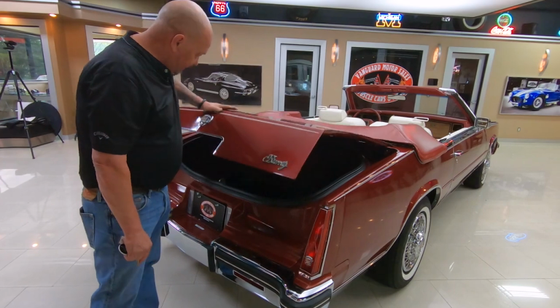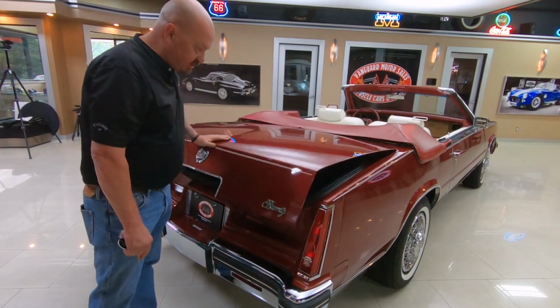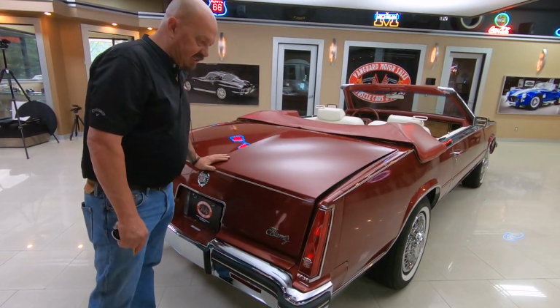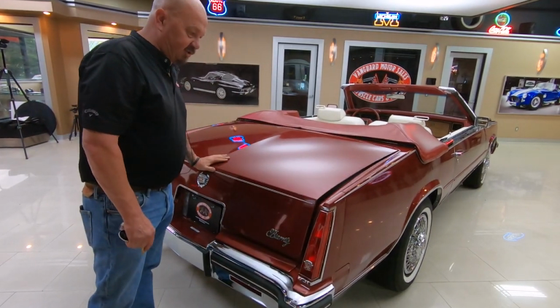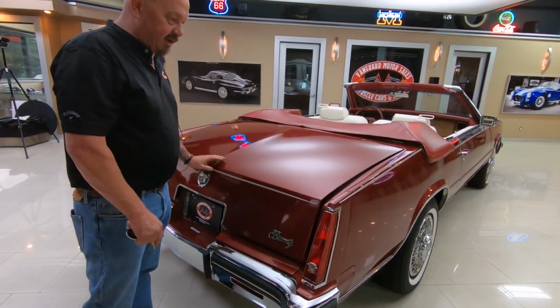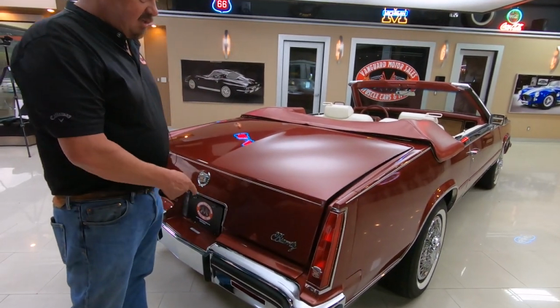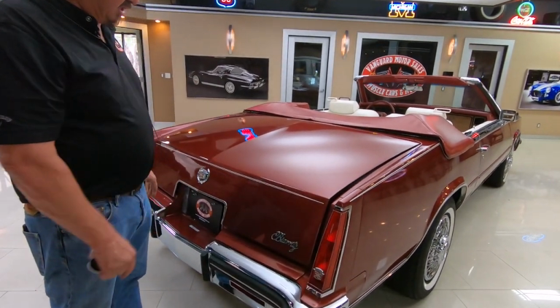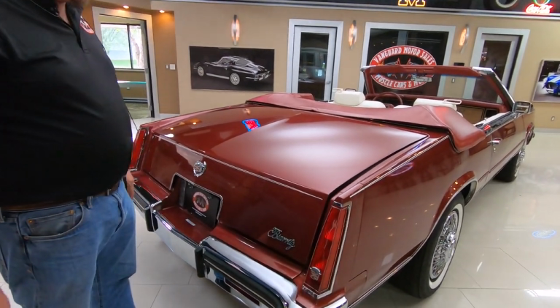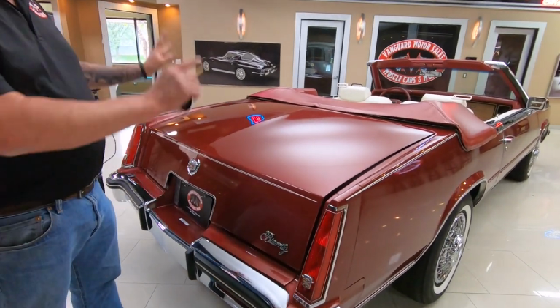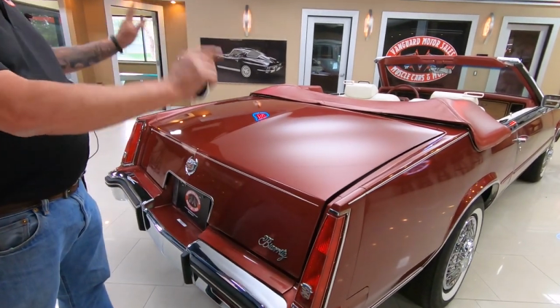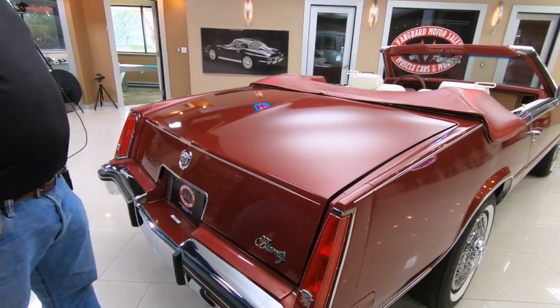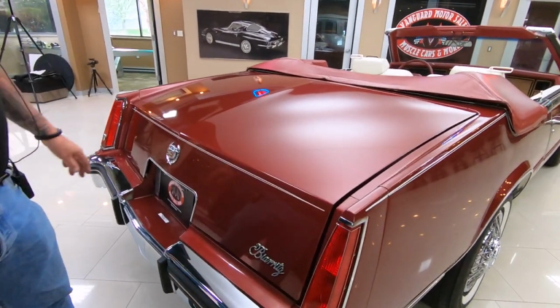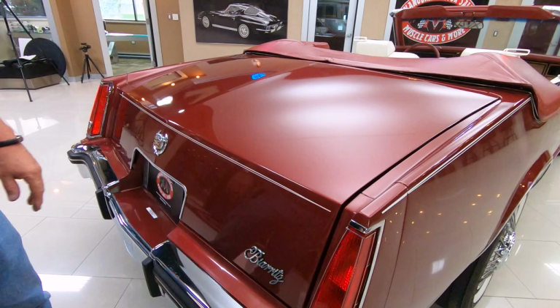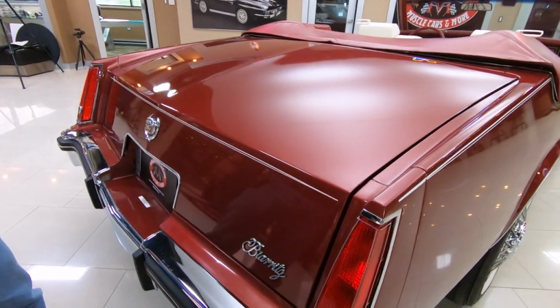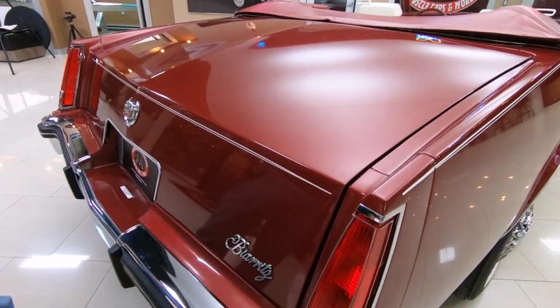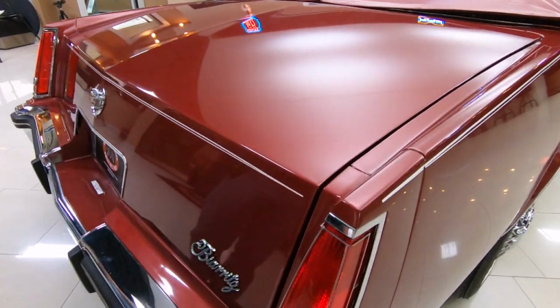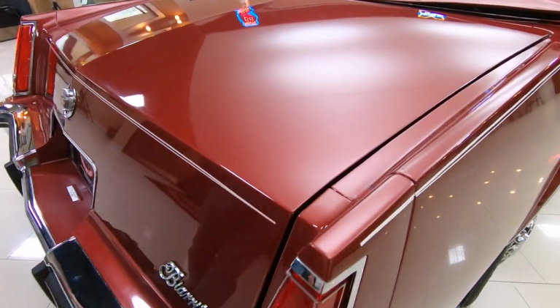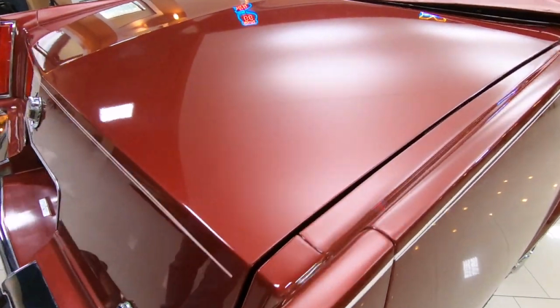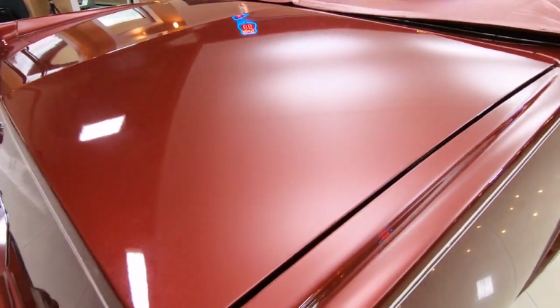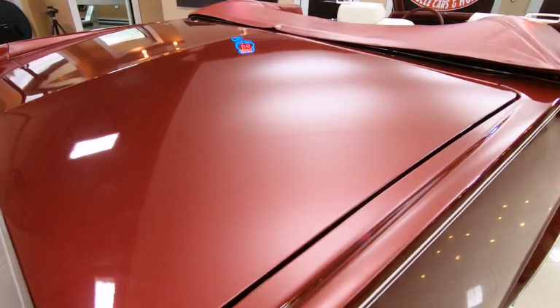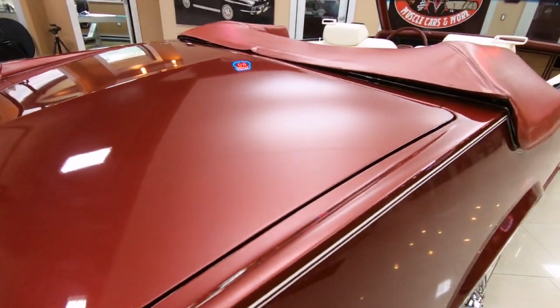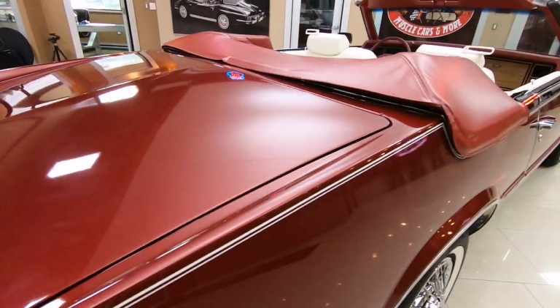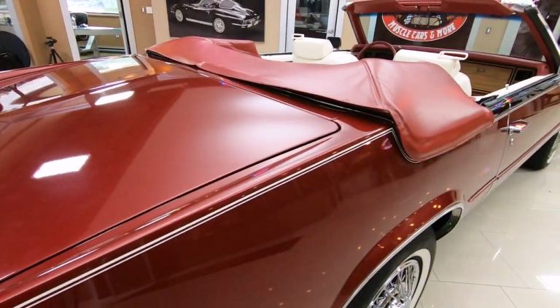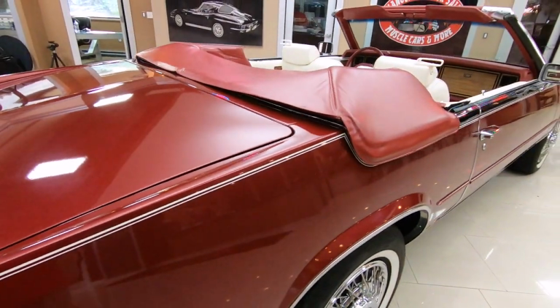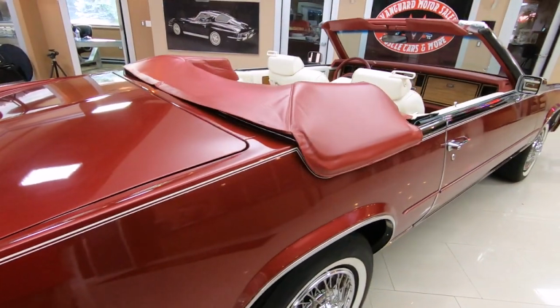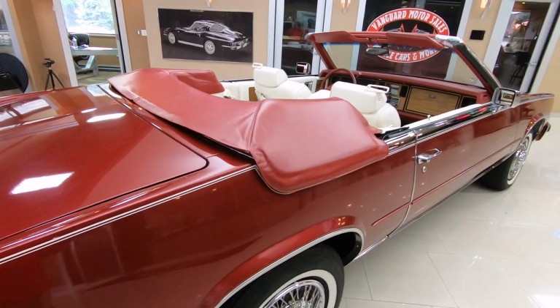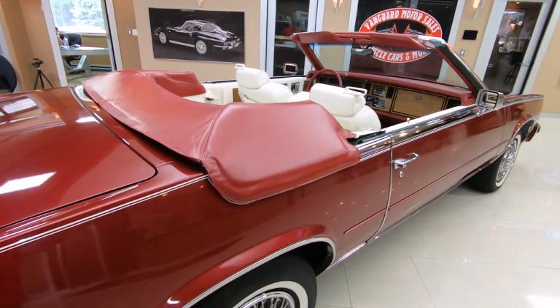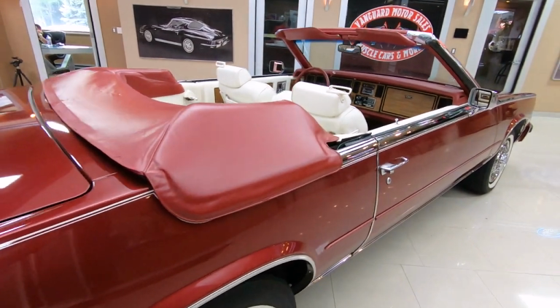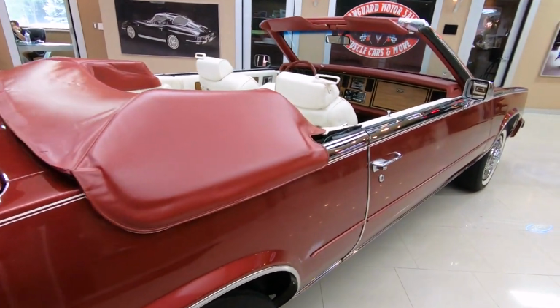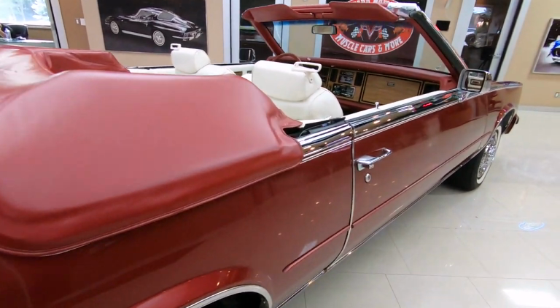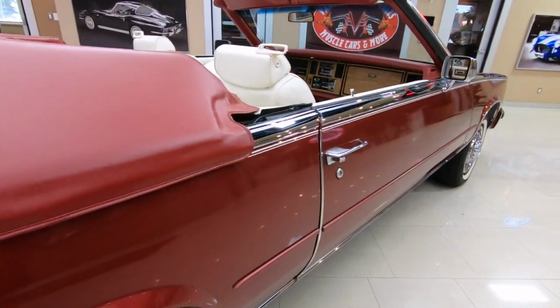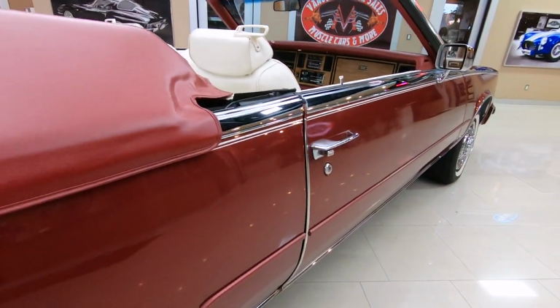And of course, this has got the screw down, so you just click it down and then it just pulls it down. Isn't that neat? Cadillac really knew what they were doing. Look down the side of this big, long beauty.